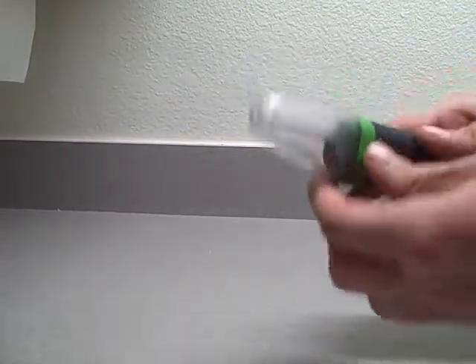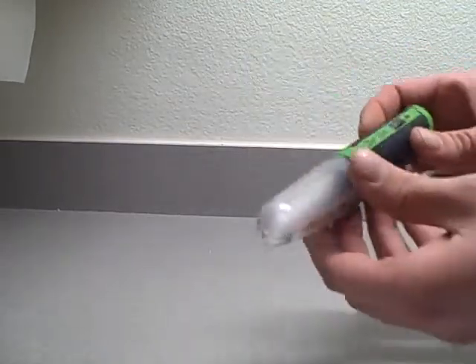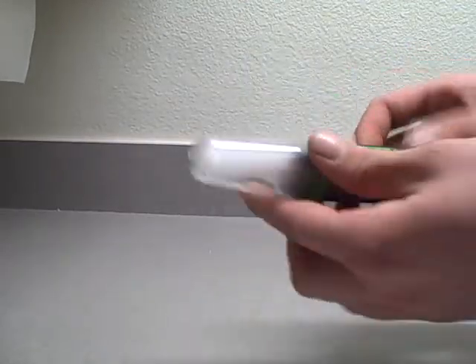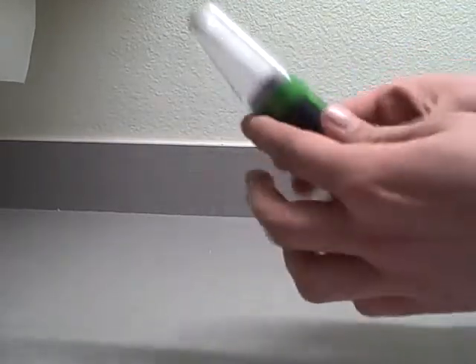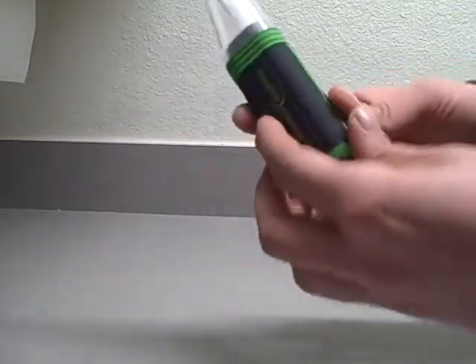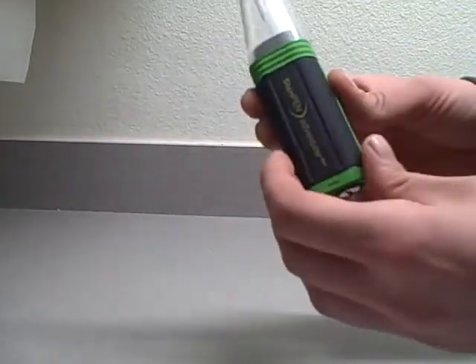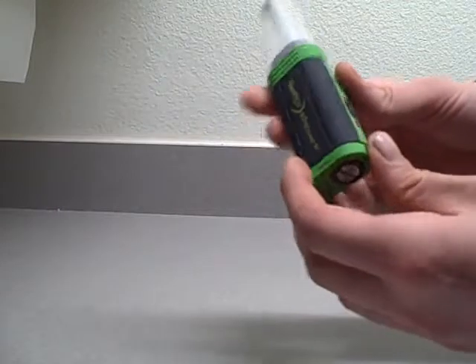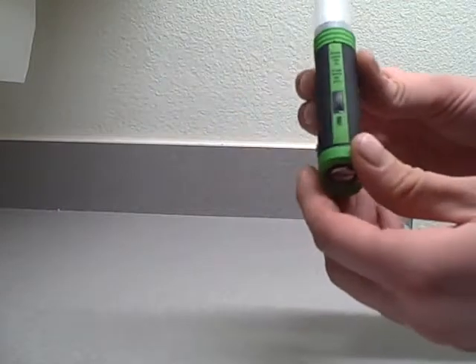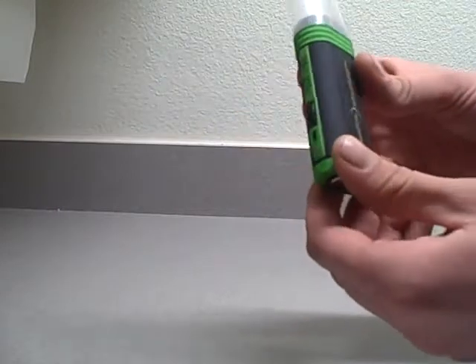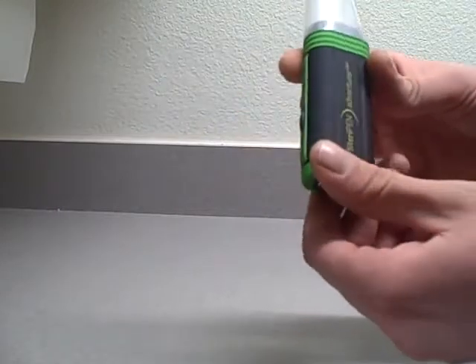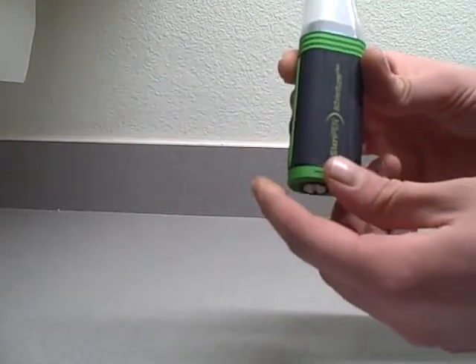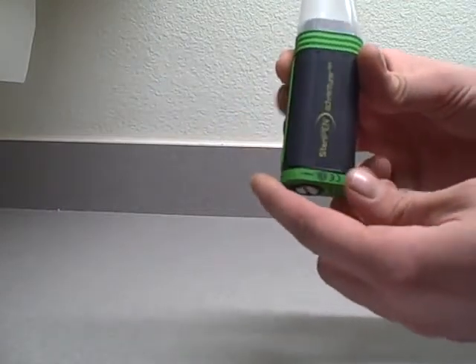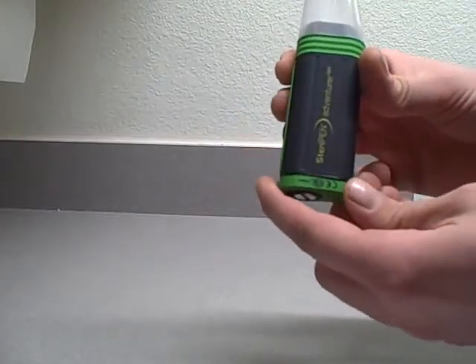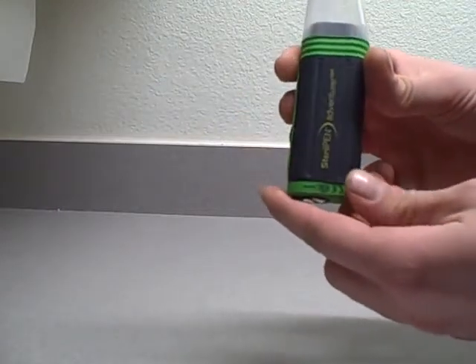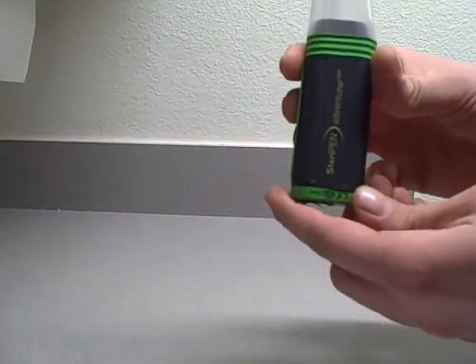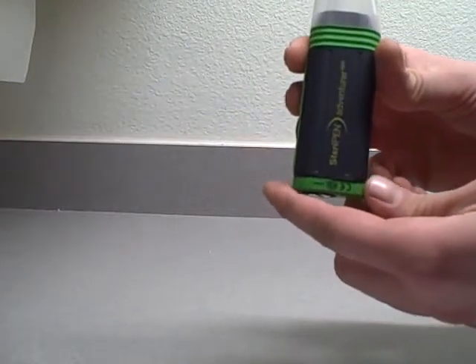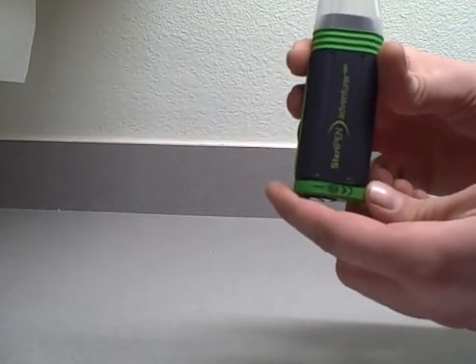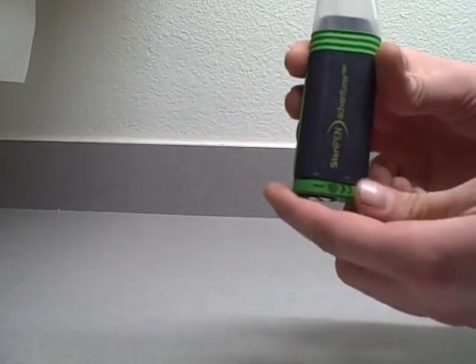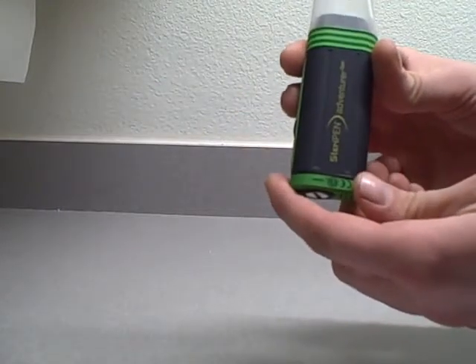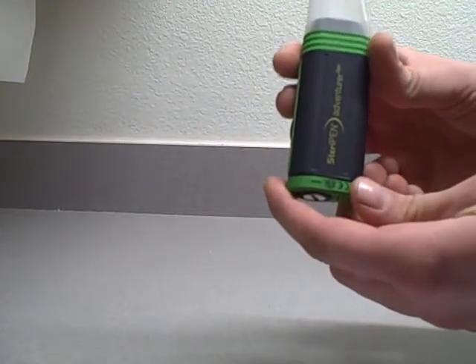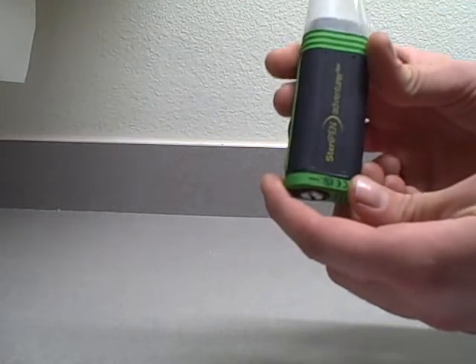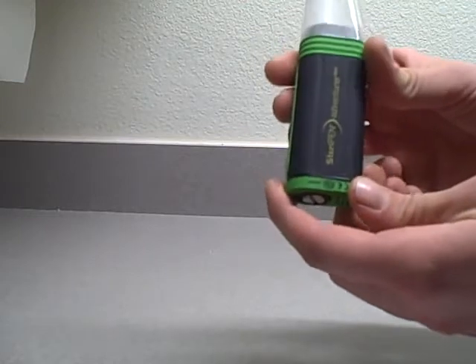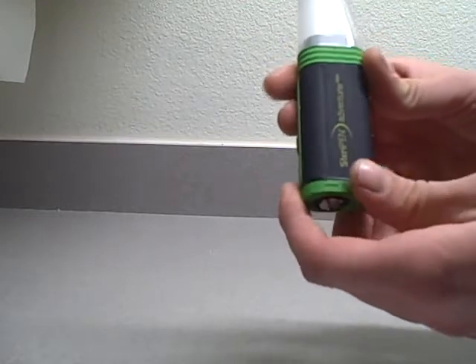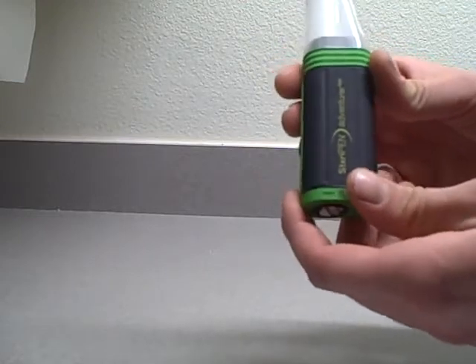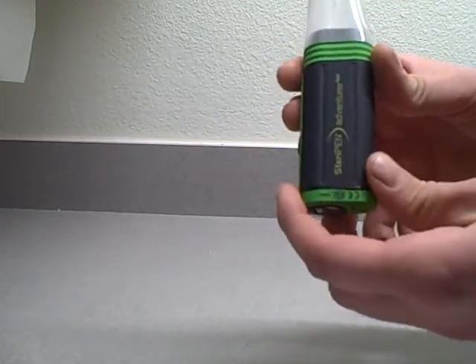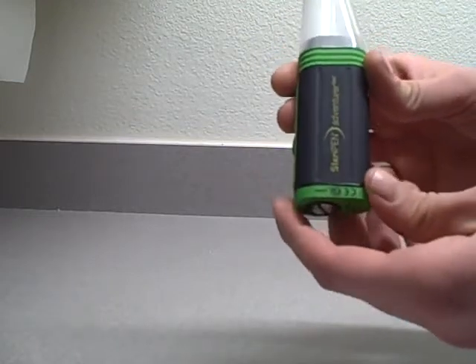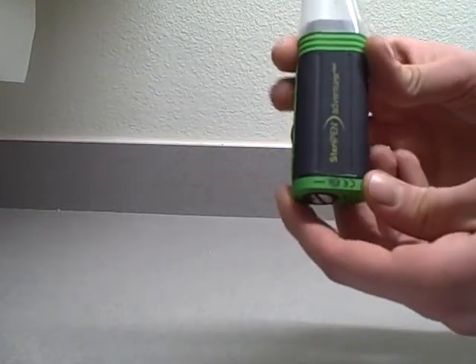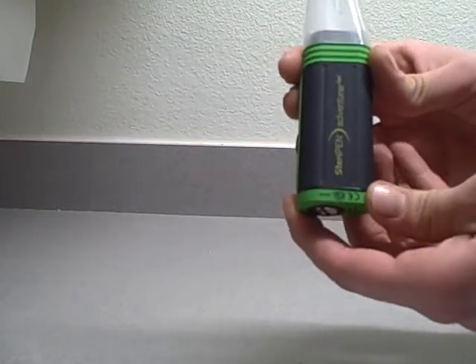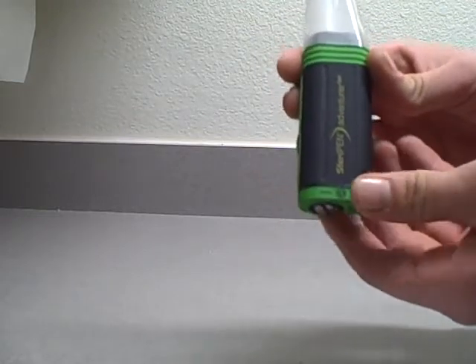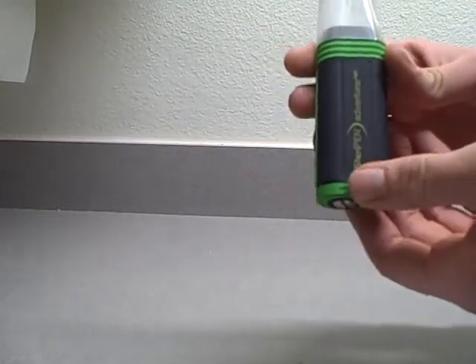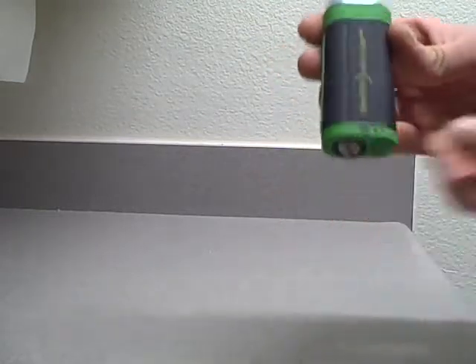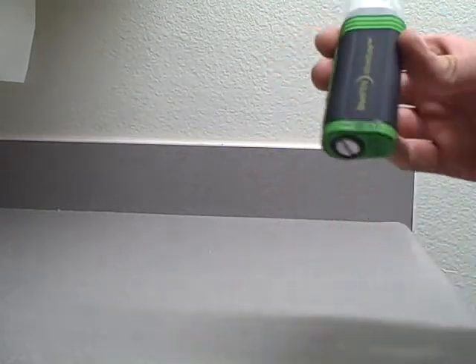Another nice feature: it has an automatic safety feature. If the battery is getting too low and there's a risk of the water not being treated properly, the unit will not work. That's why you should always carry extra batteries.